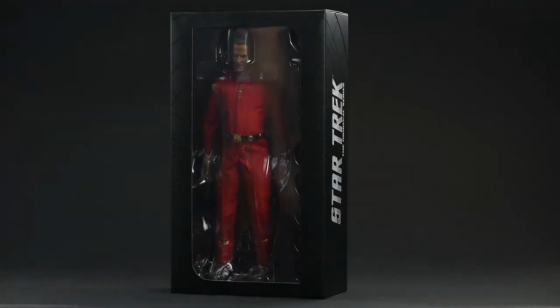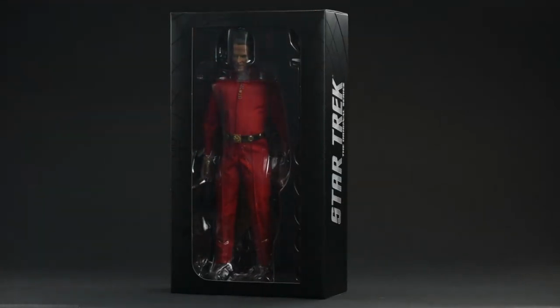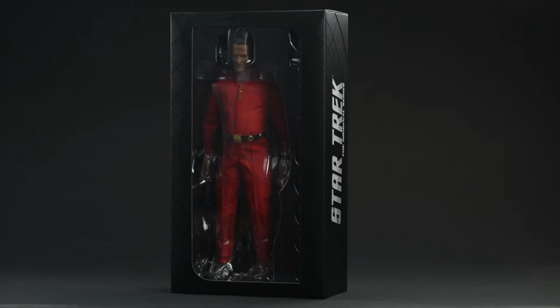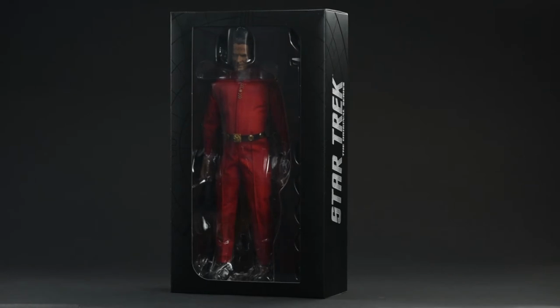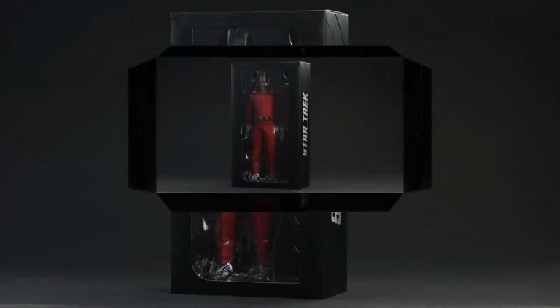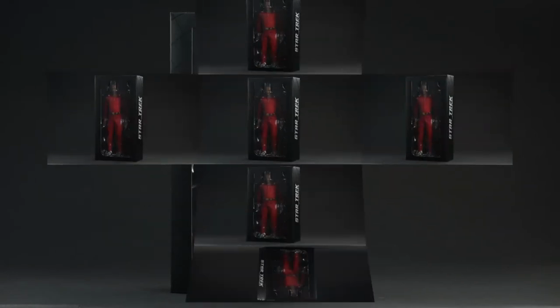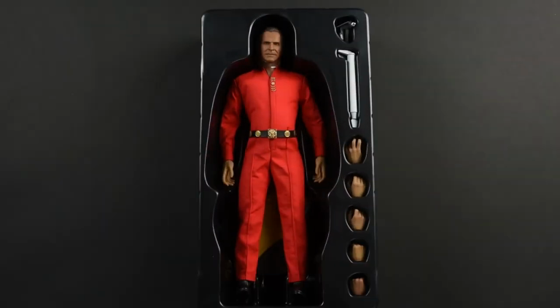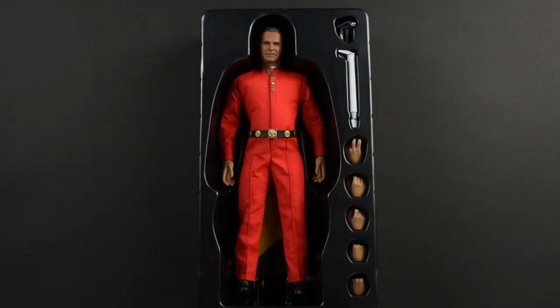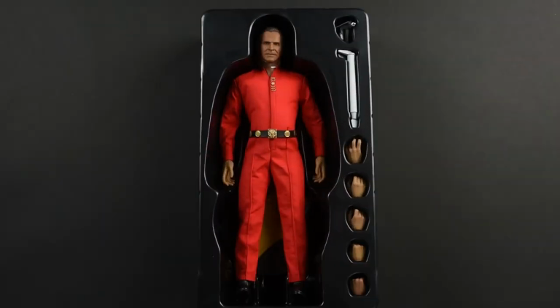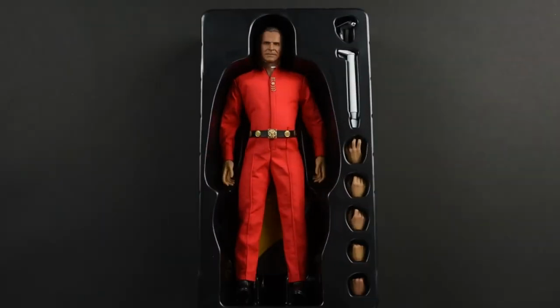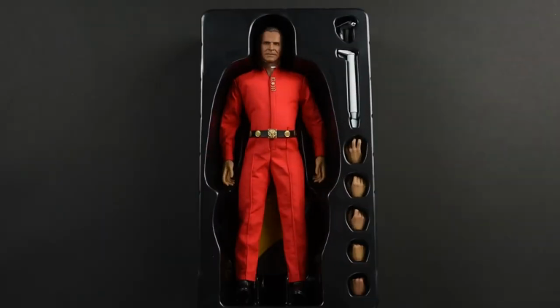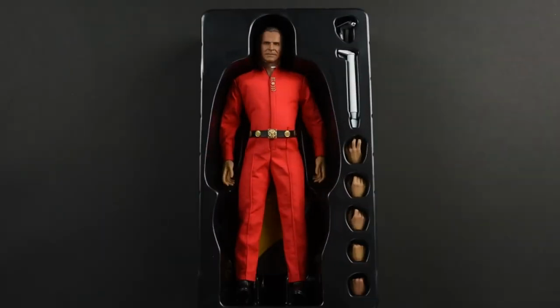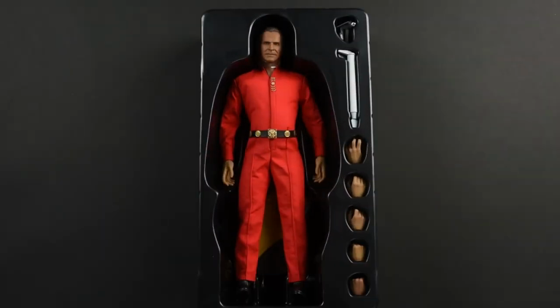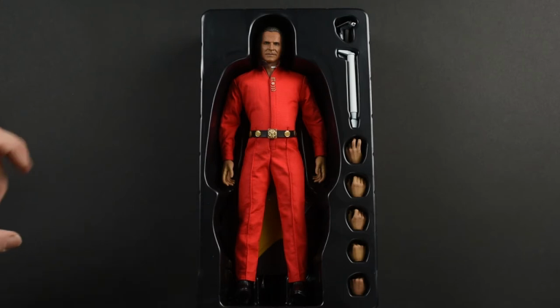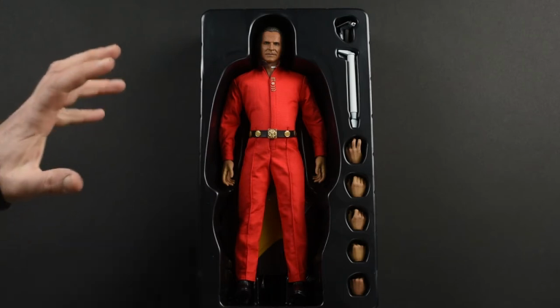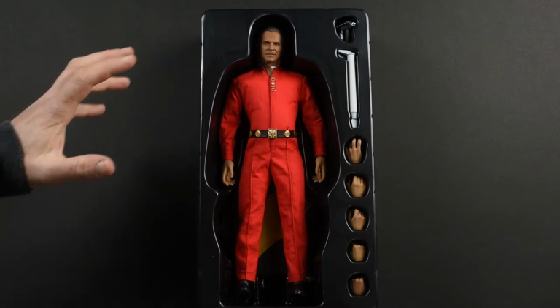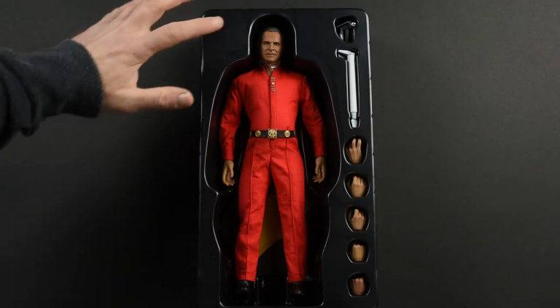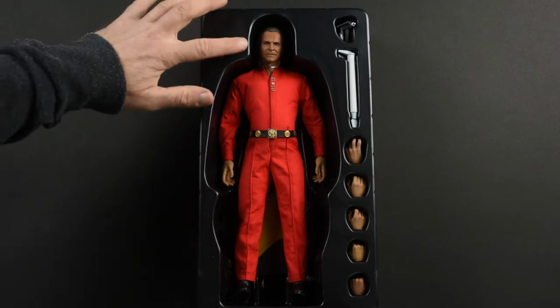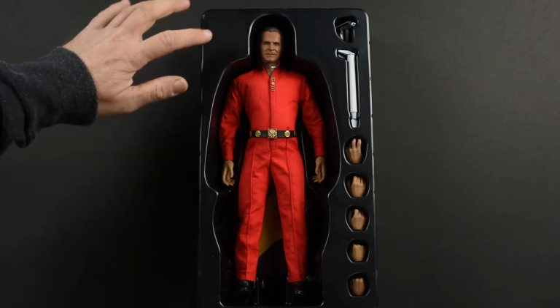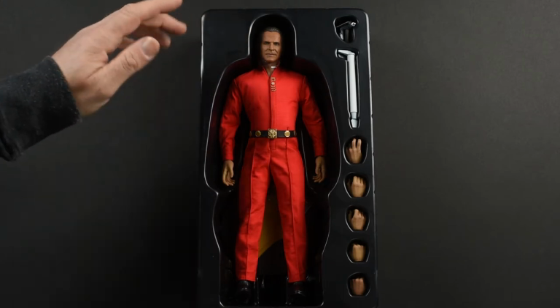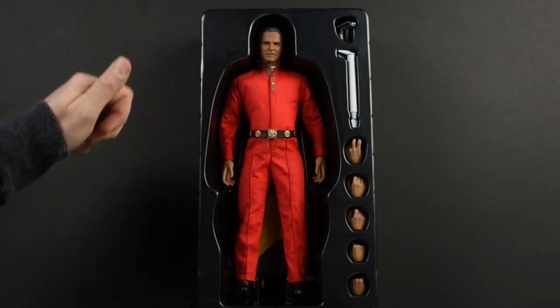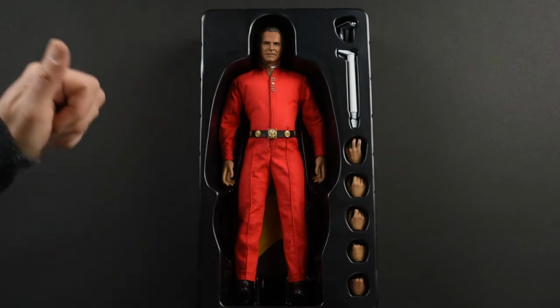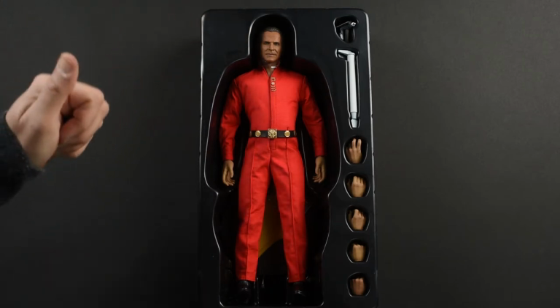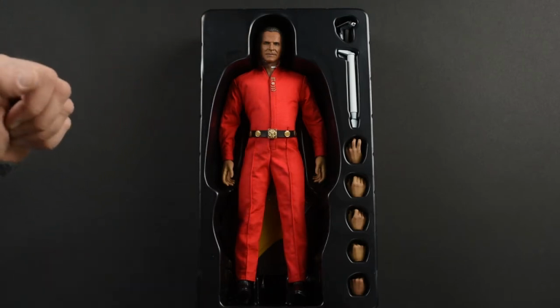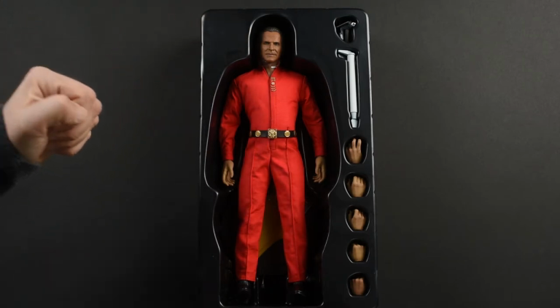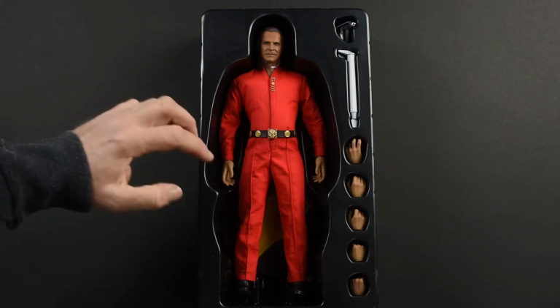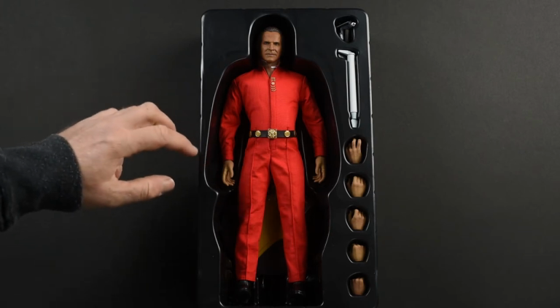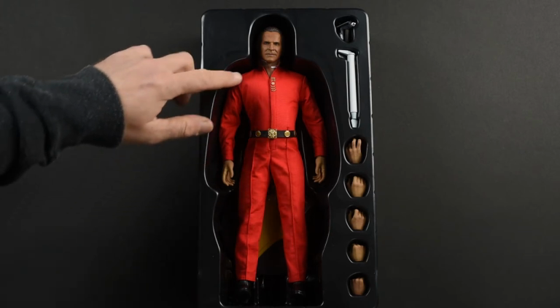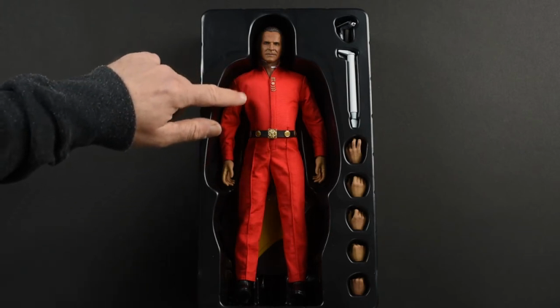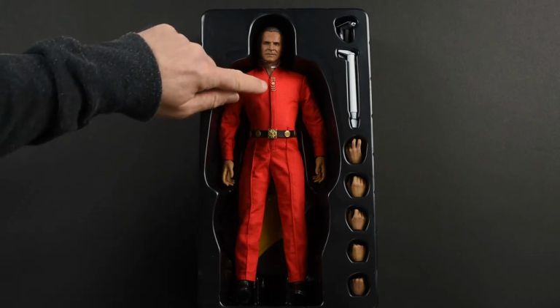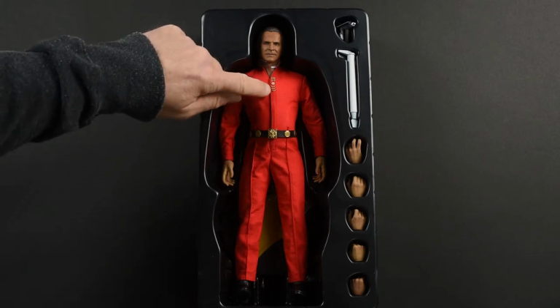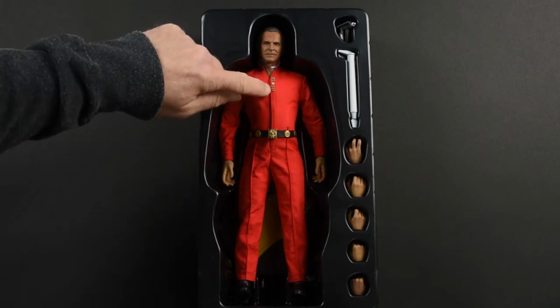But let's be honest, most collectors don't care overly much for the packaging — they only care about this. Here he is, Khan, just as he's going to come to you in his packaging. It's pretty much everything you're going to need with this version of Khan in this costume from the end of the episode Space Seed.